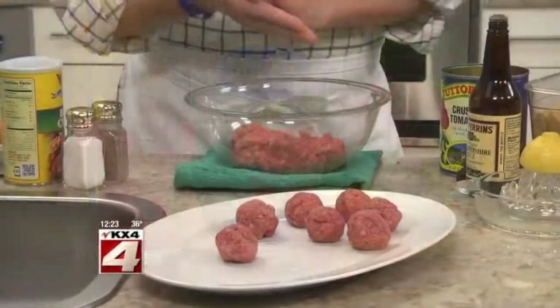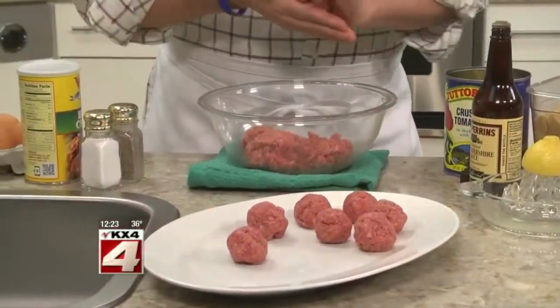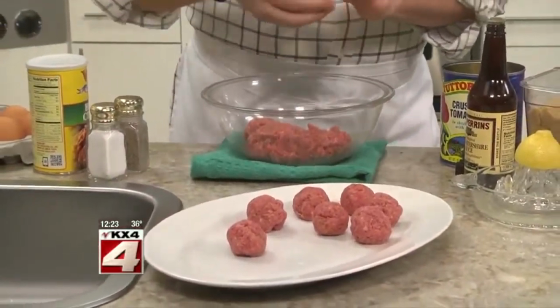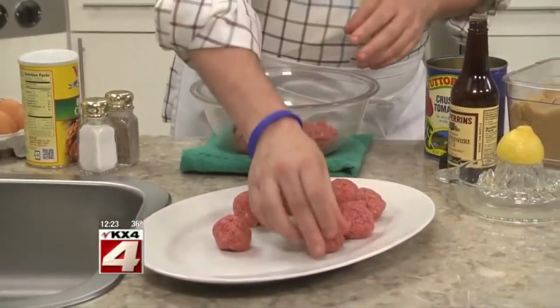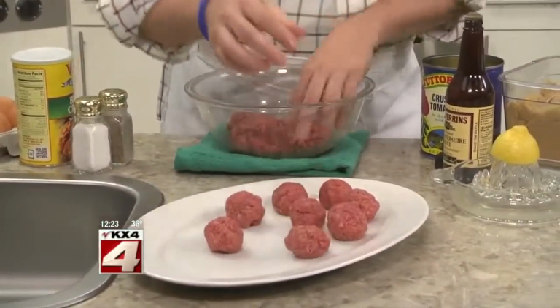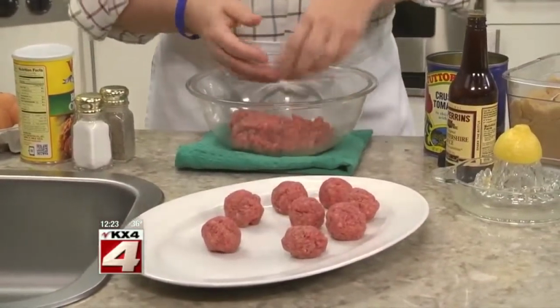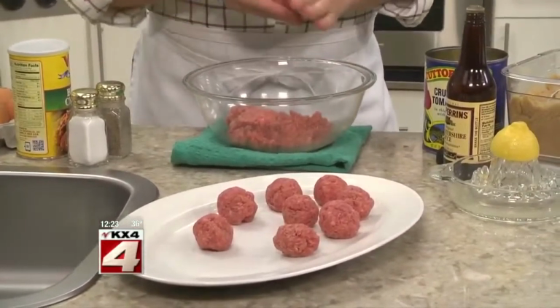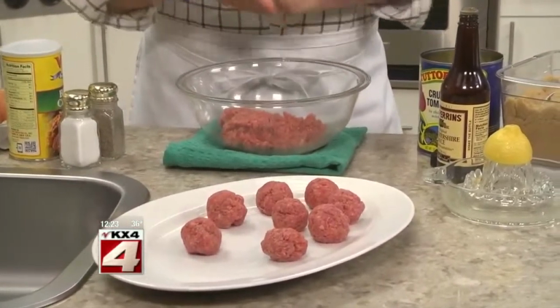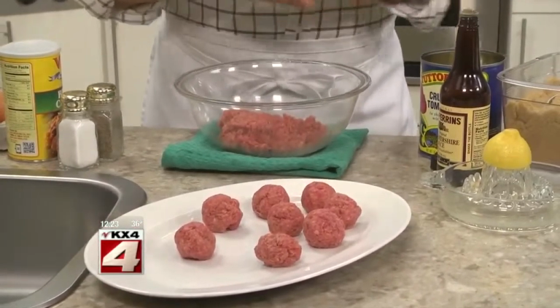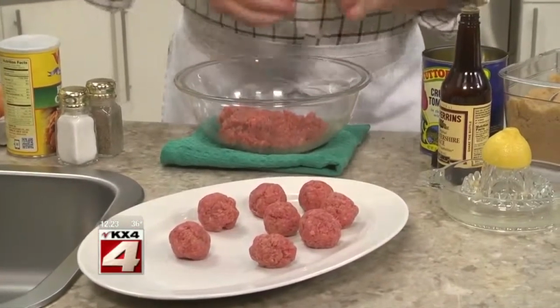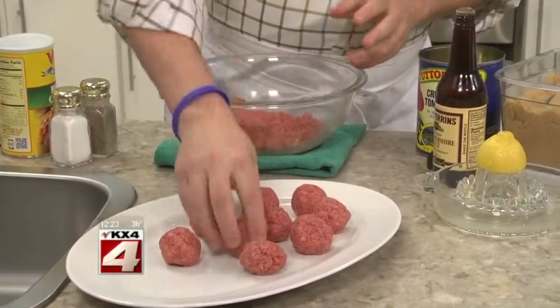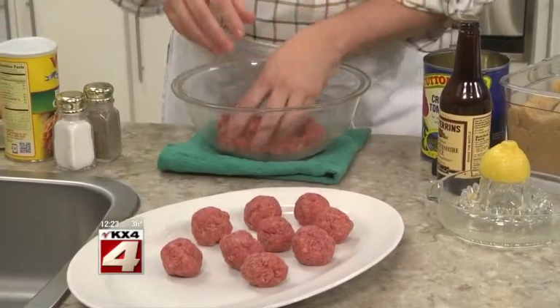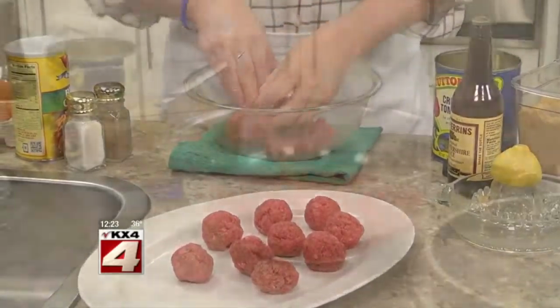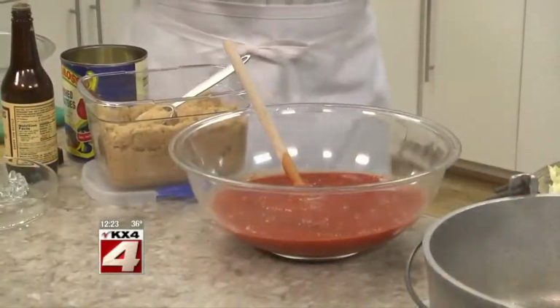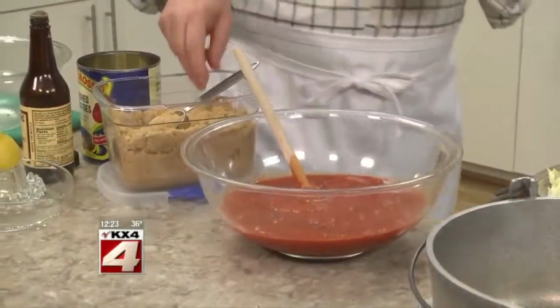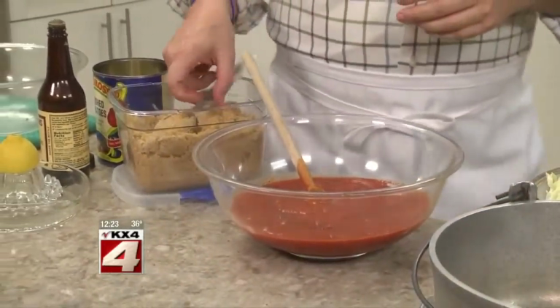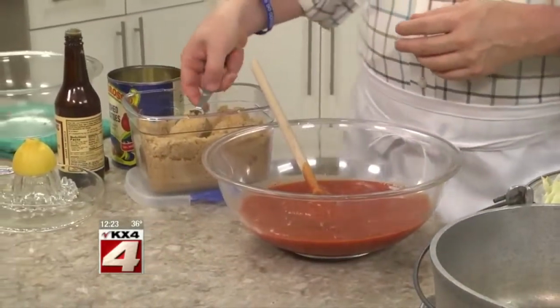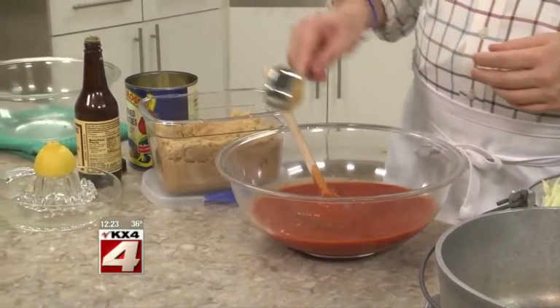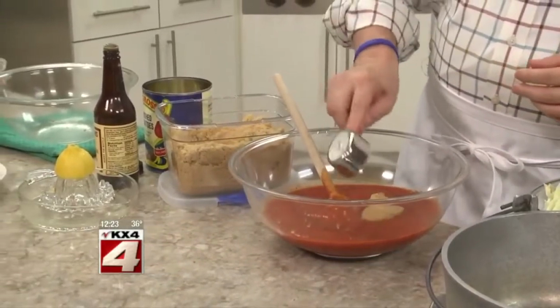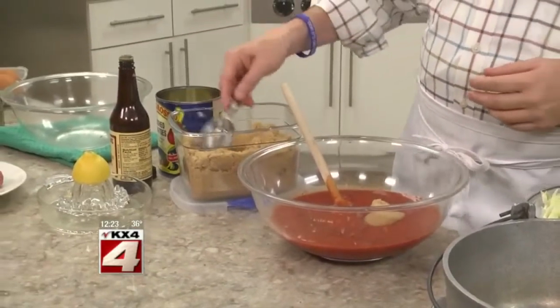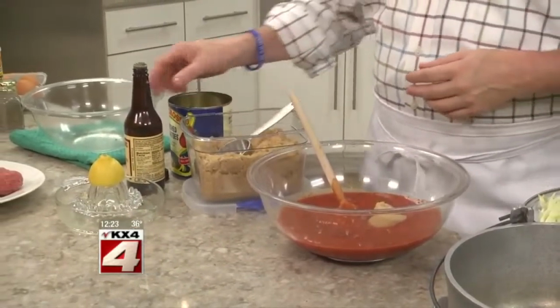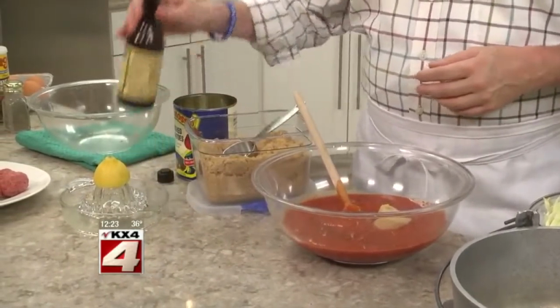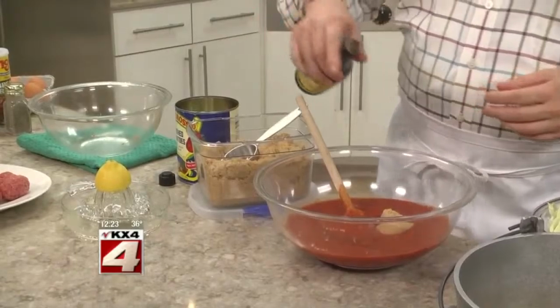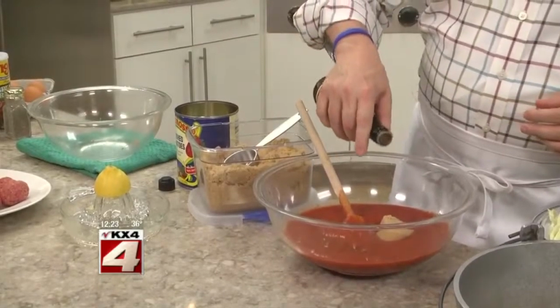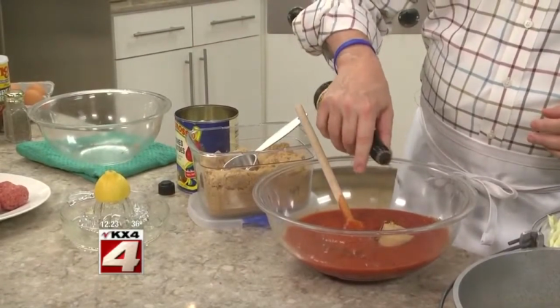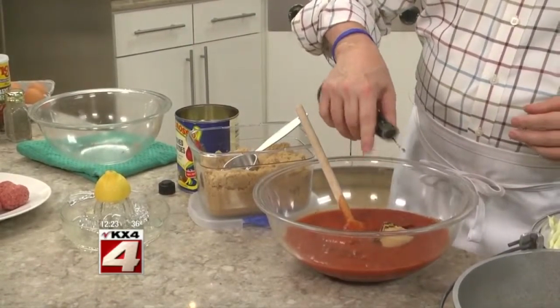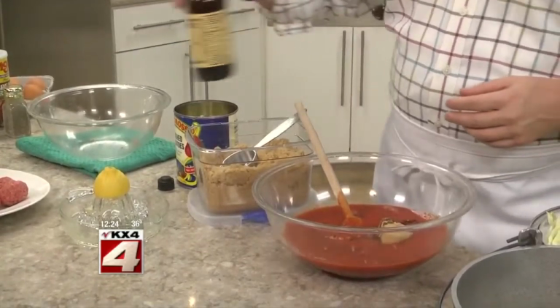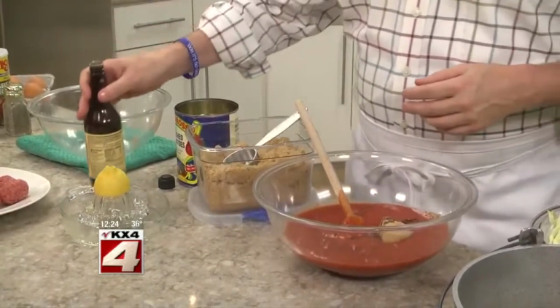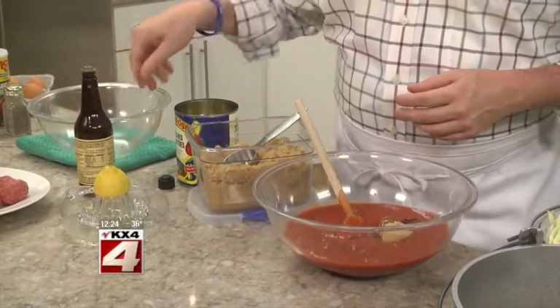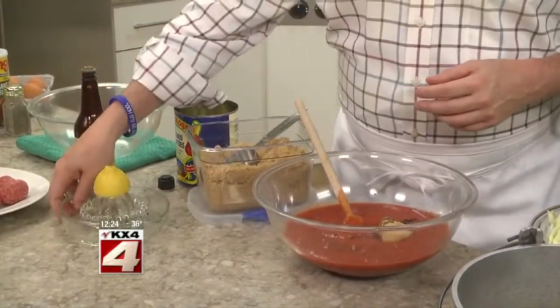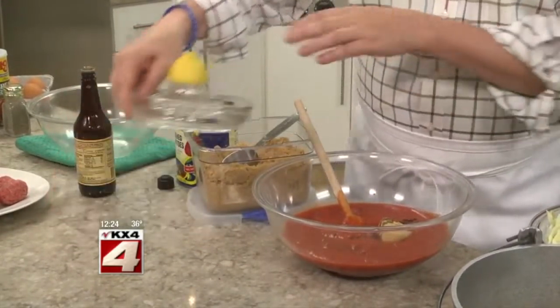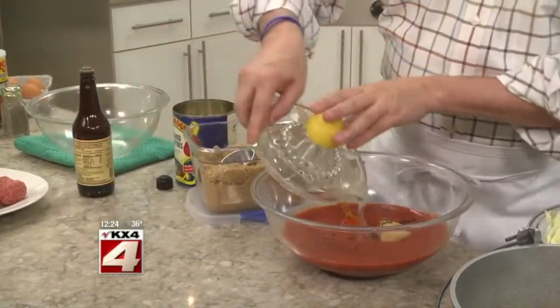All we do is make some meatballs with the basics: ground beef, bread crumbs, an egg, salt and pepper, and a little water. We'll set those aside for a moment while we mix together some crushed tomatoes, brown sugar, a bit of Worcestershire sauce, and a touch of lemon.